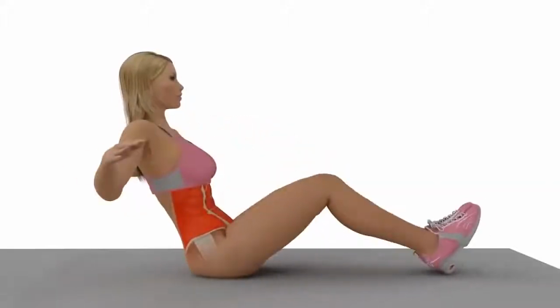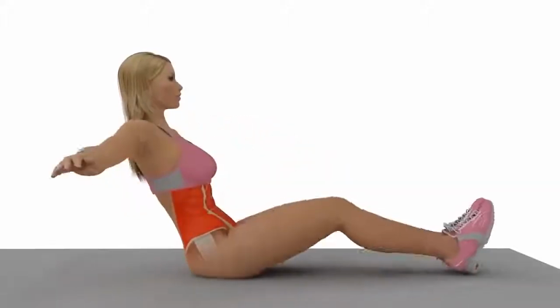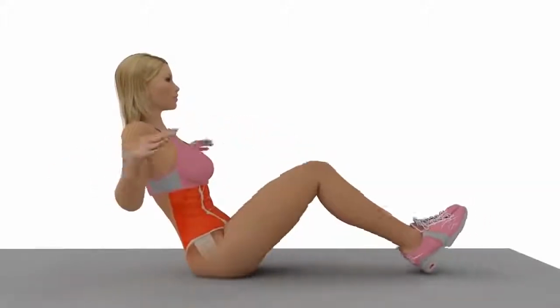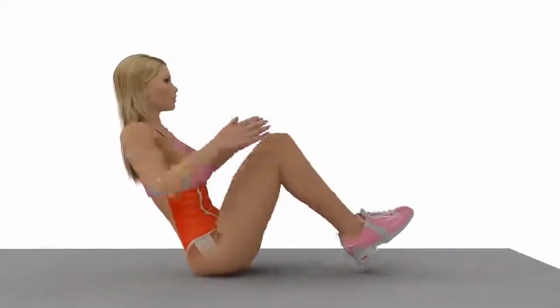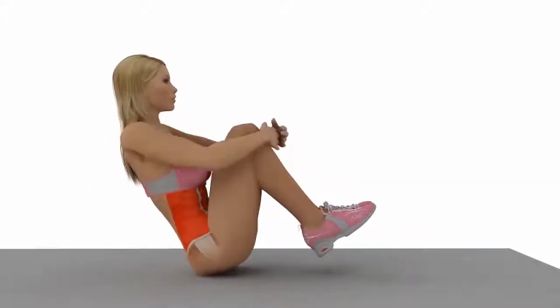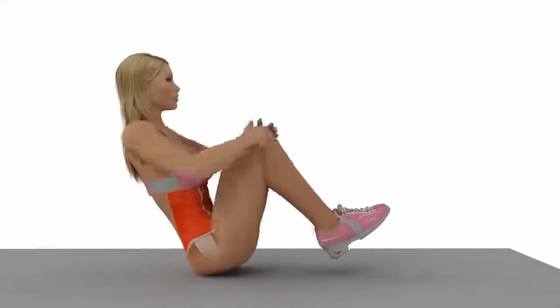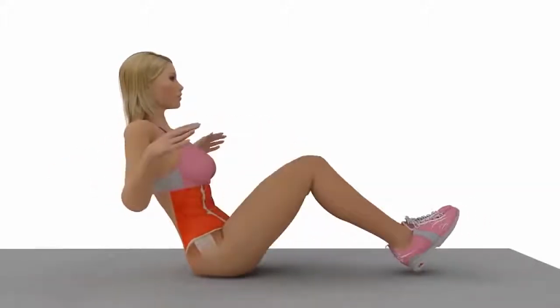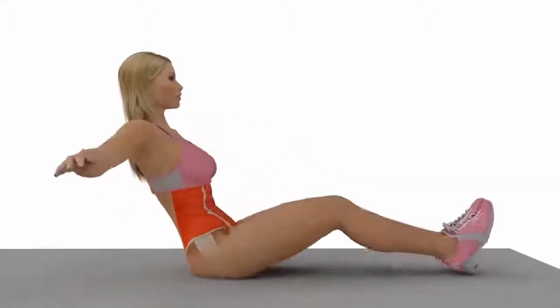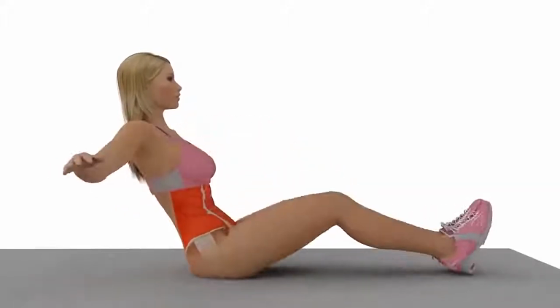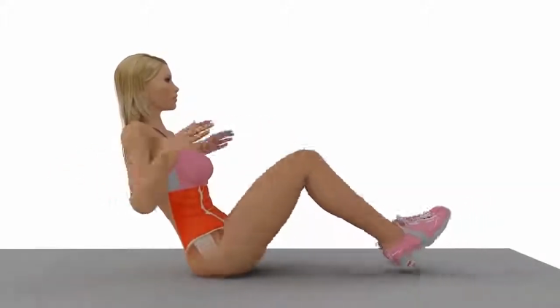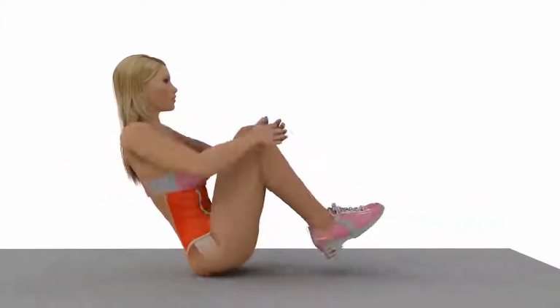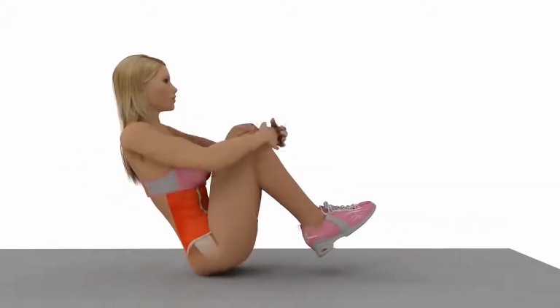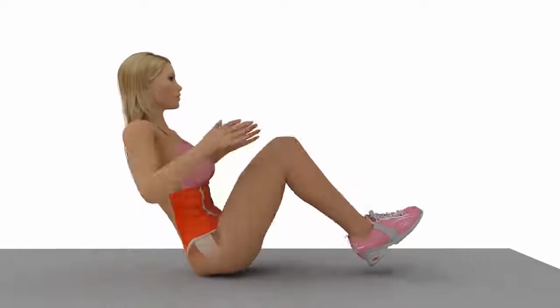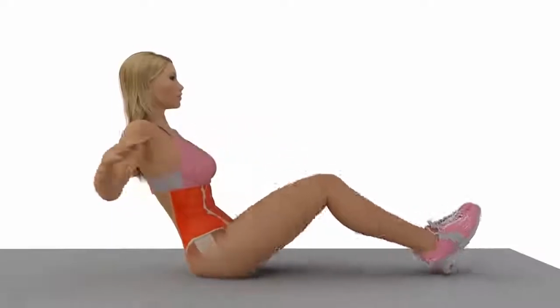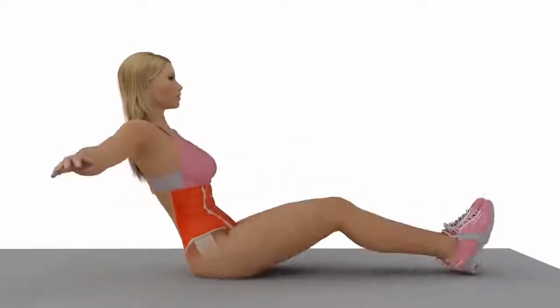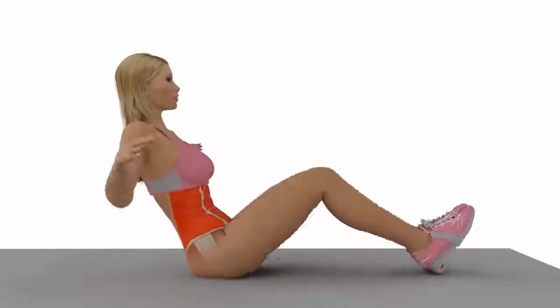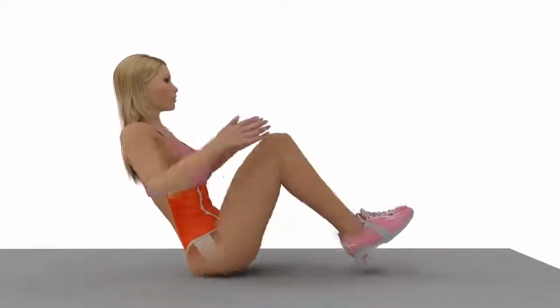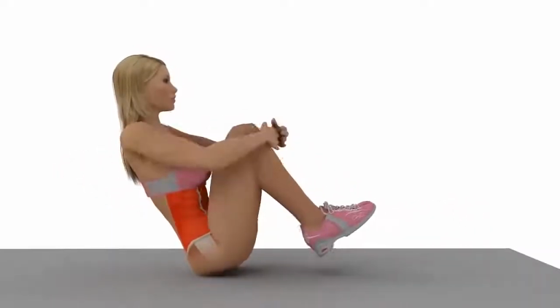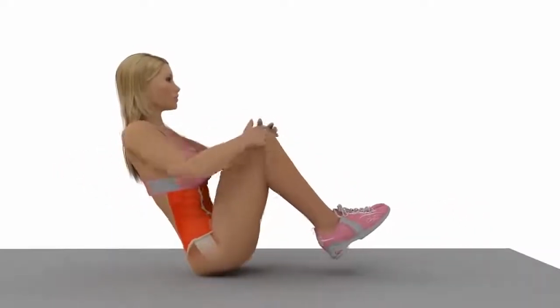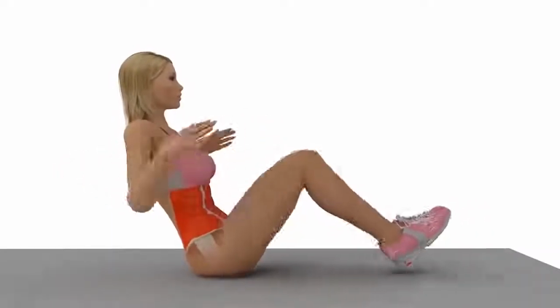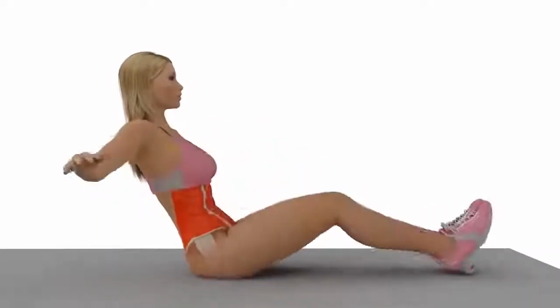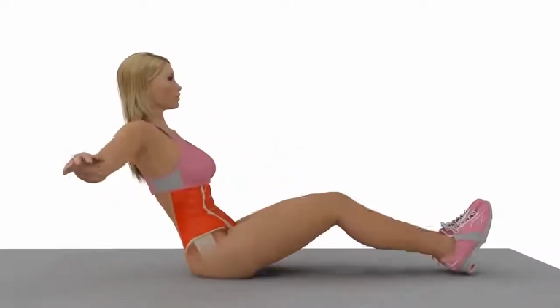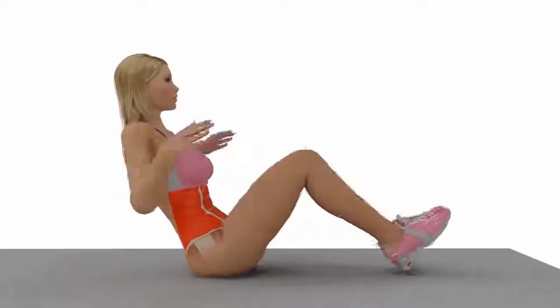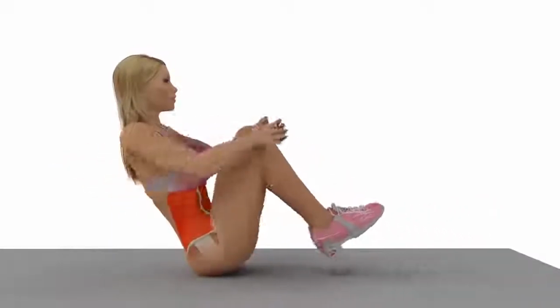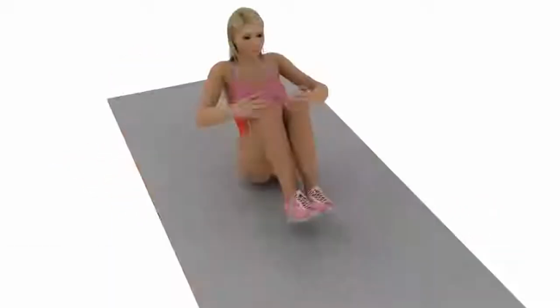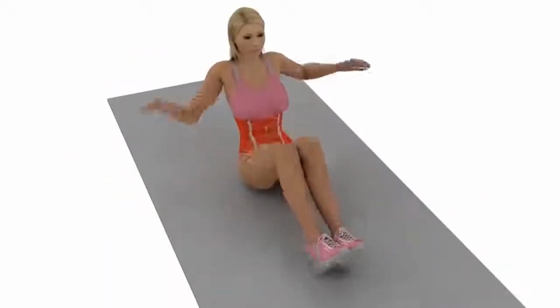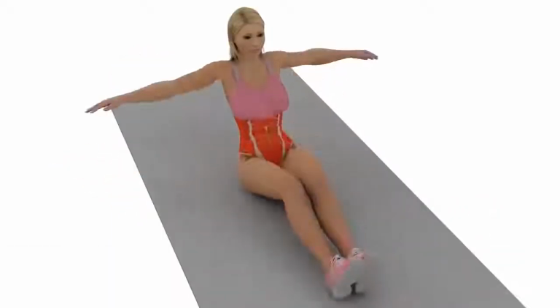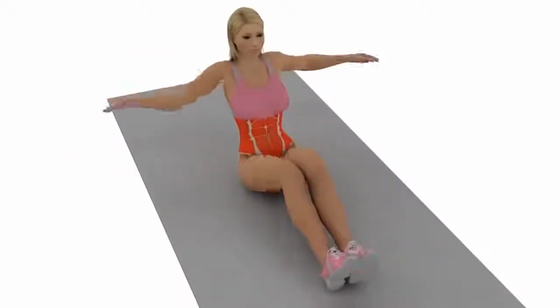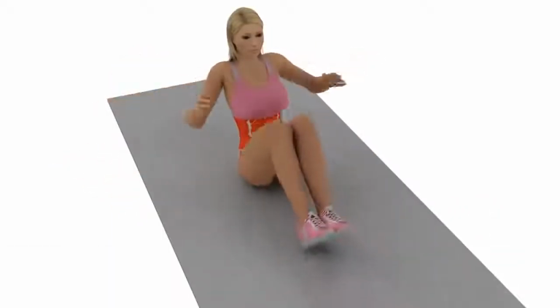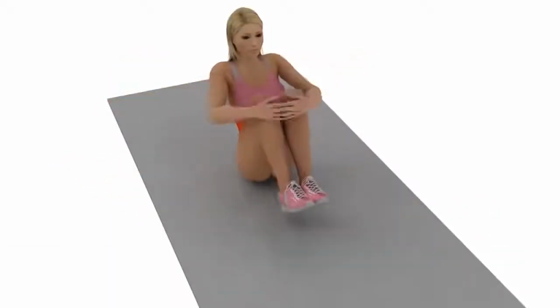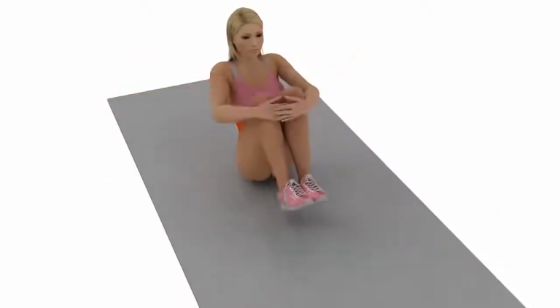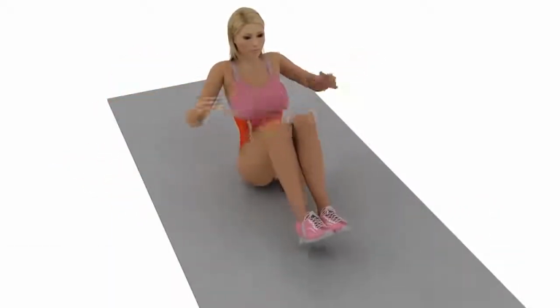Push your knees in towards your chest again, making sure that you bring your arms forward. Your hands should hold your bent knees in place before extending out again.